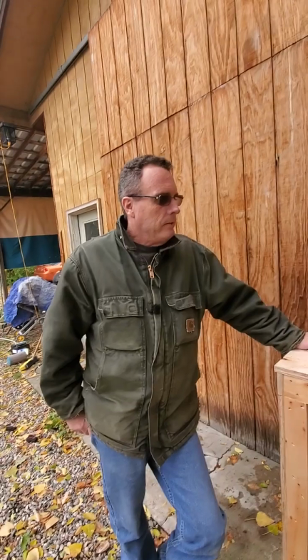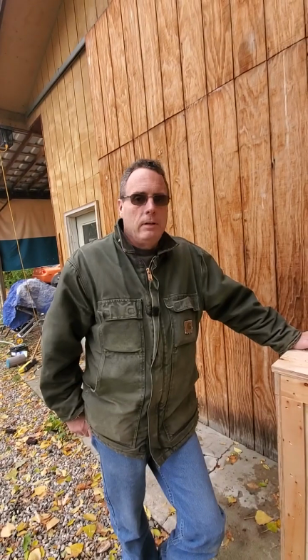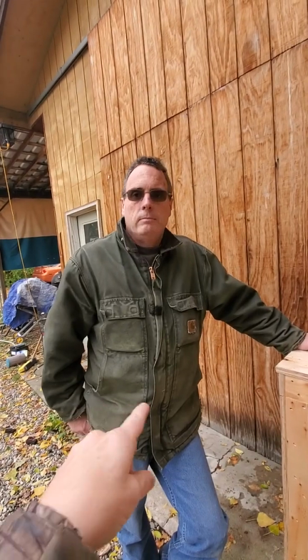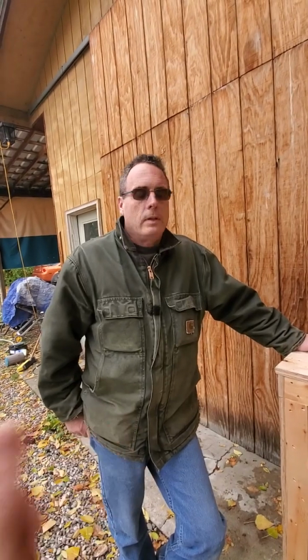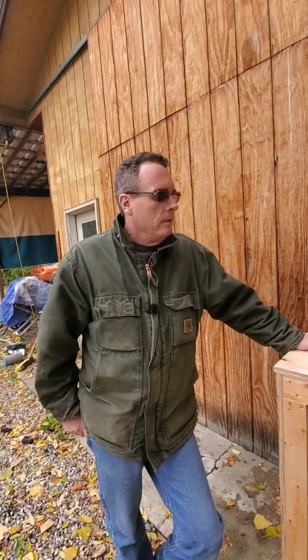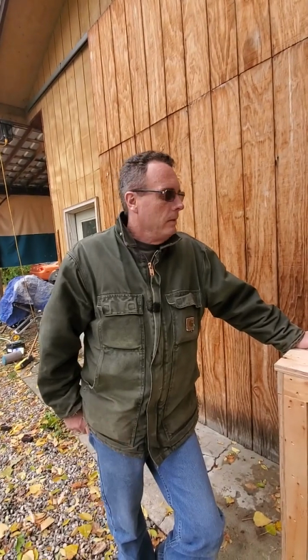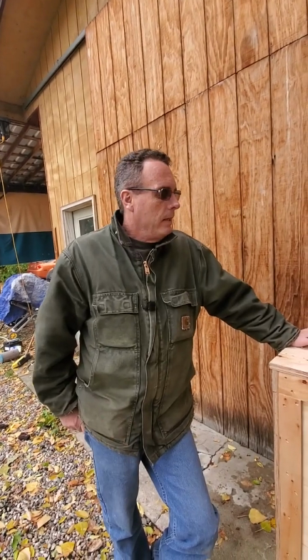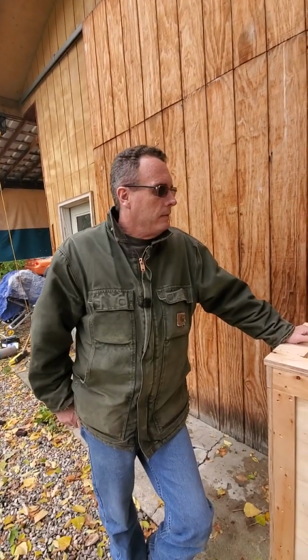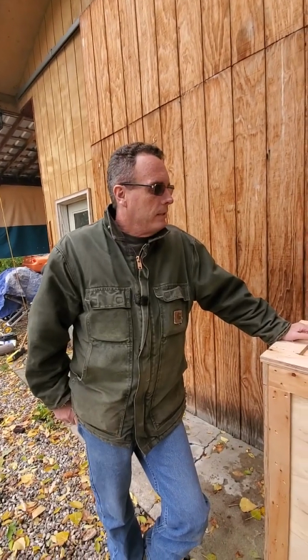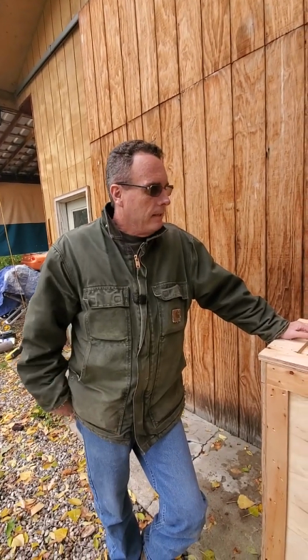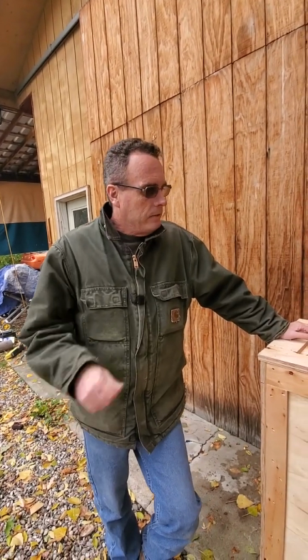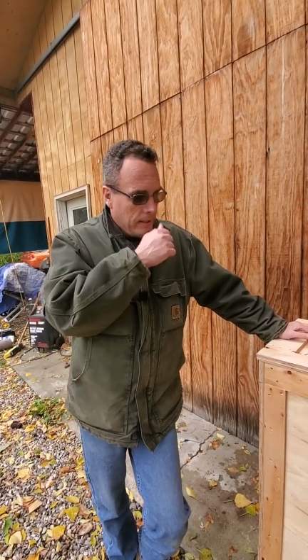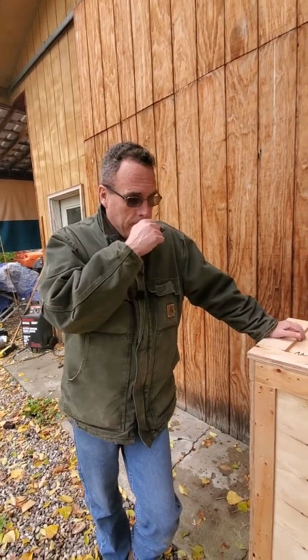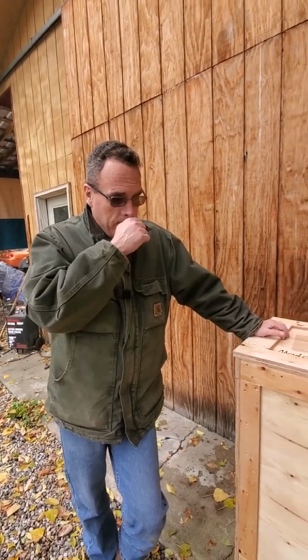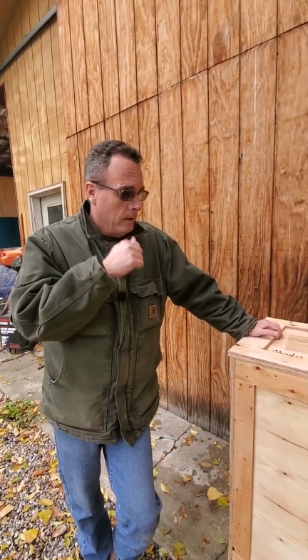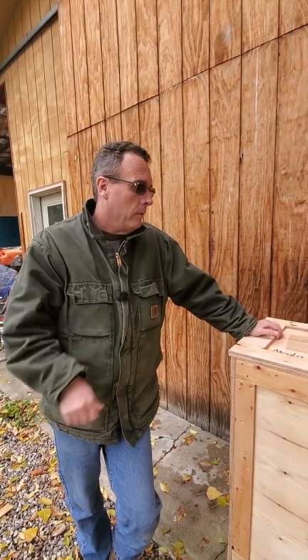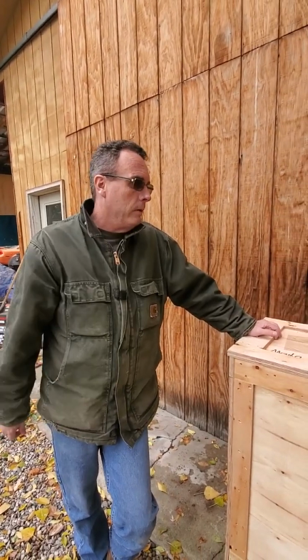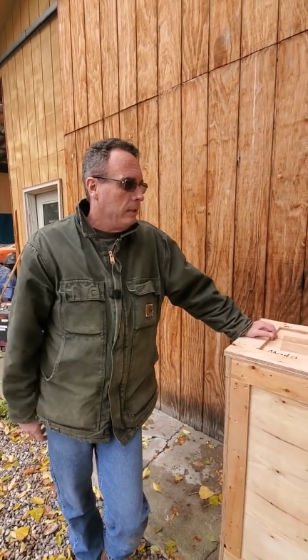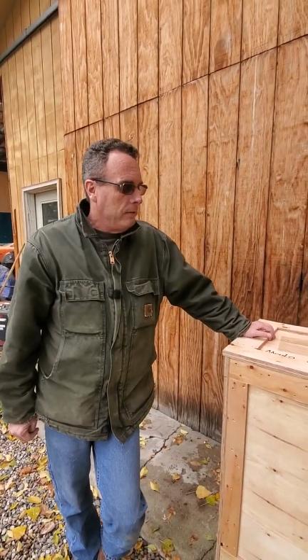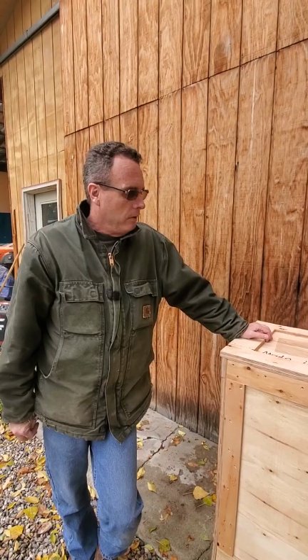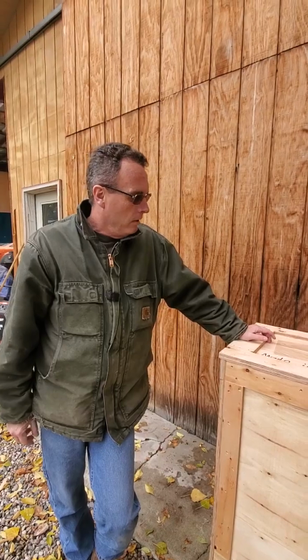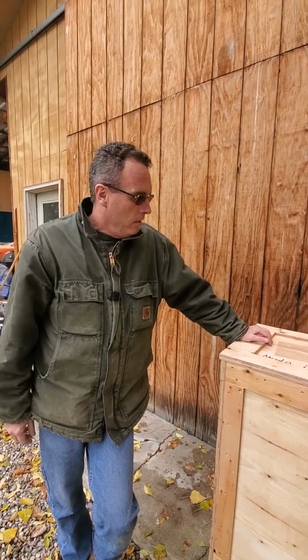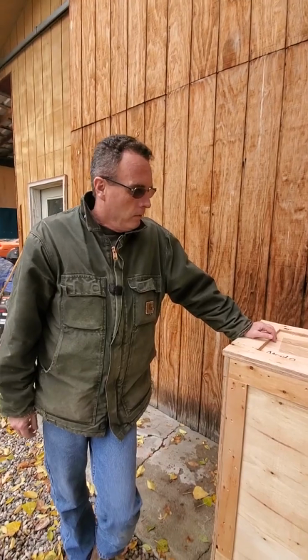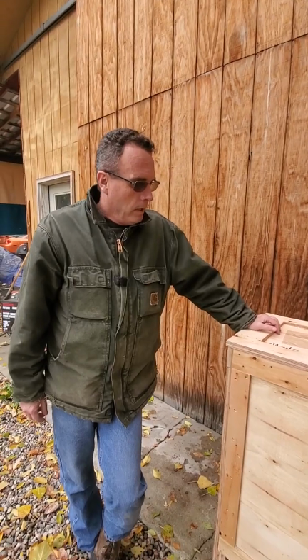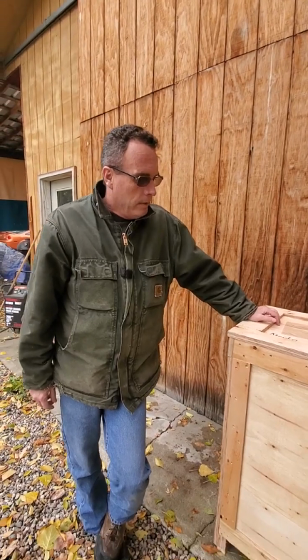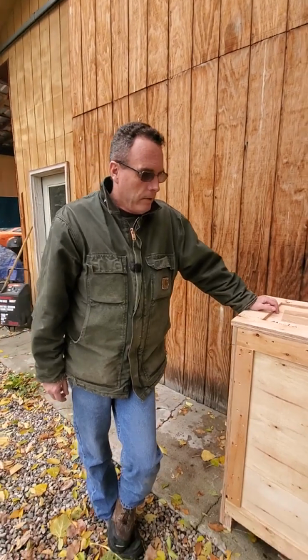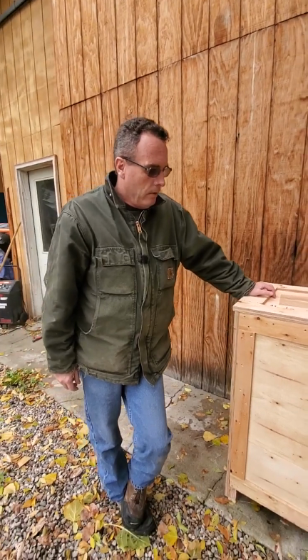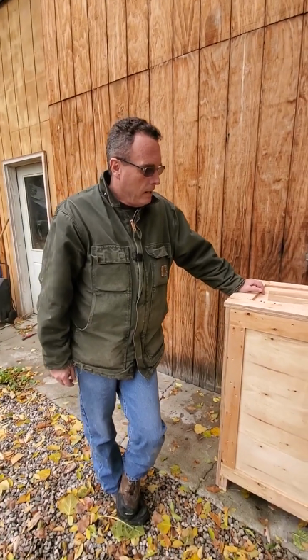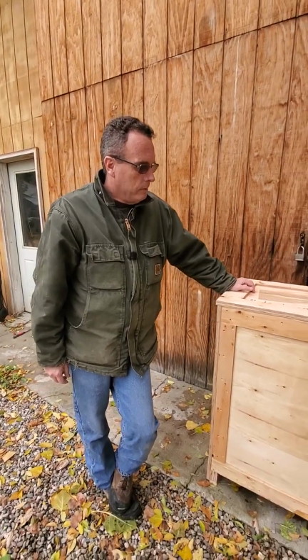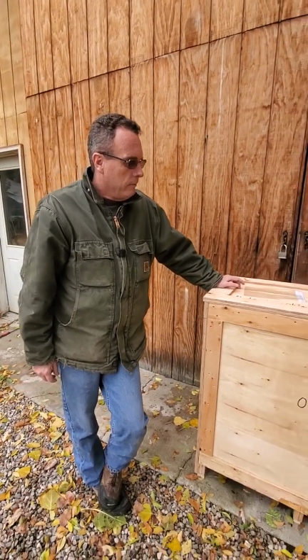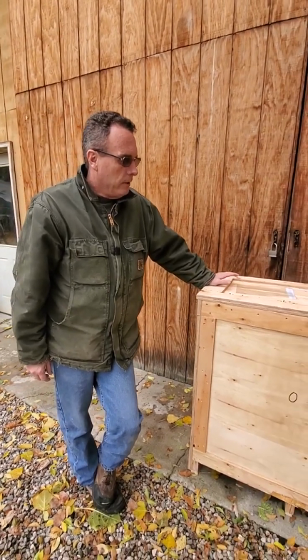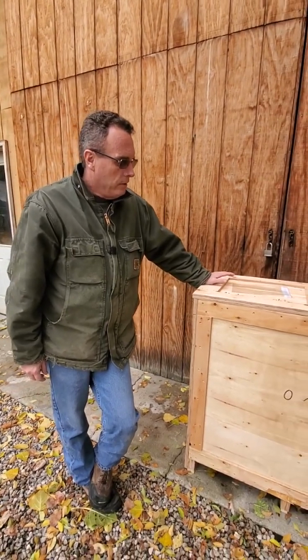This is the second laser that came in from OMG Laser. Another awesome job from Richard.